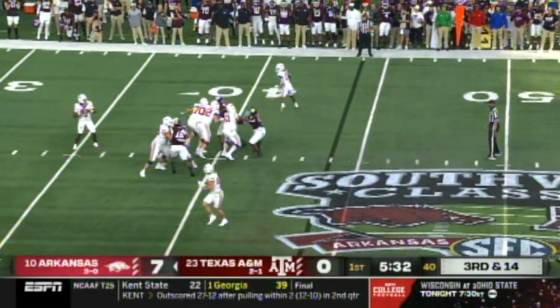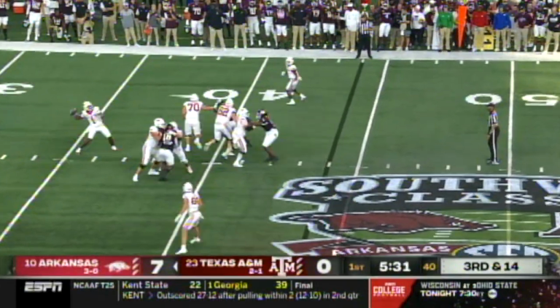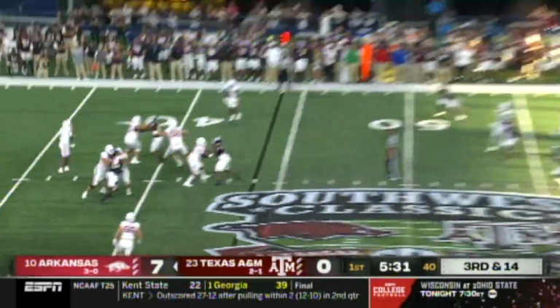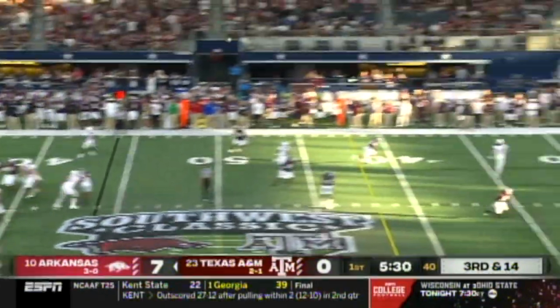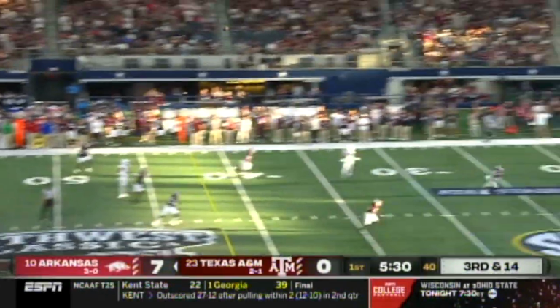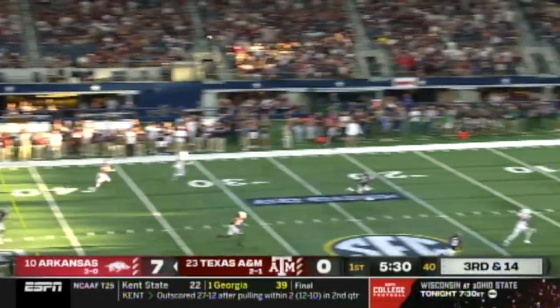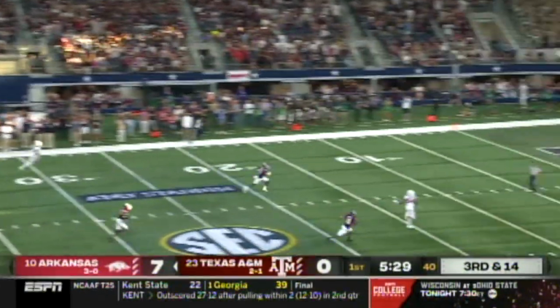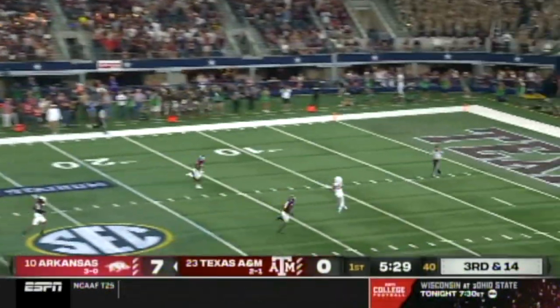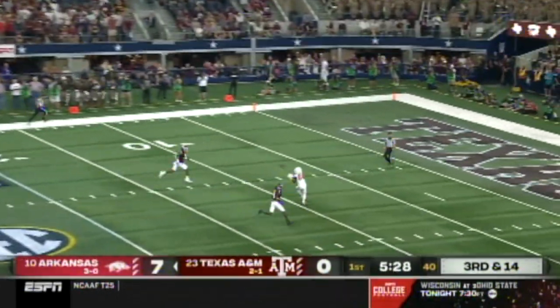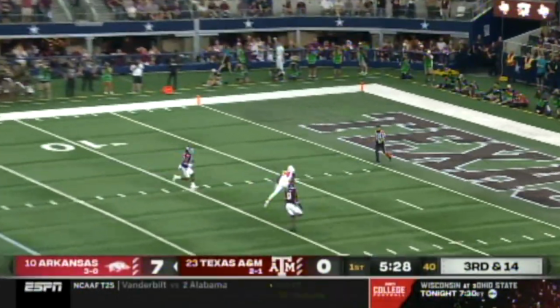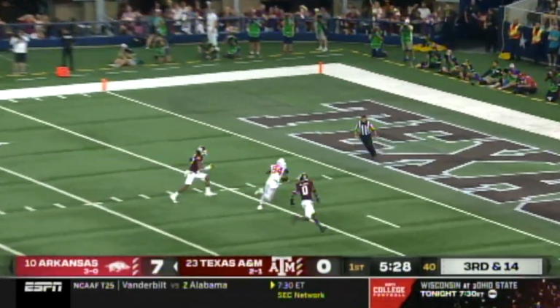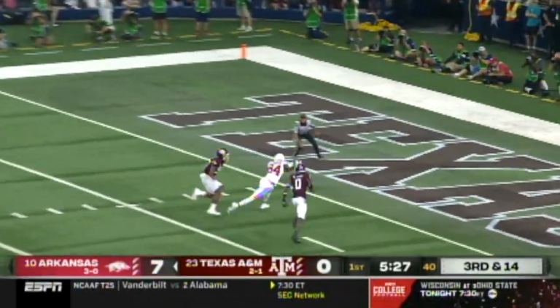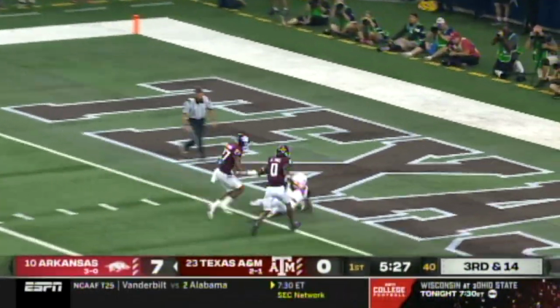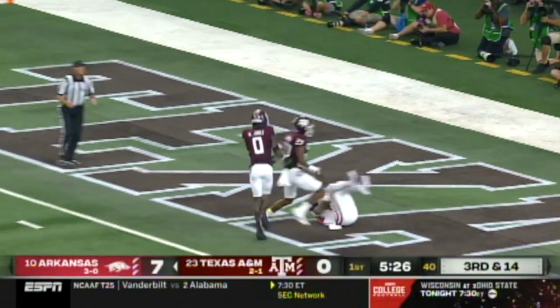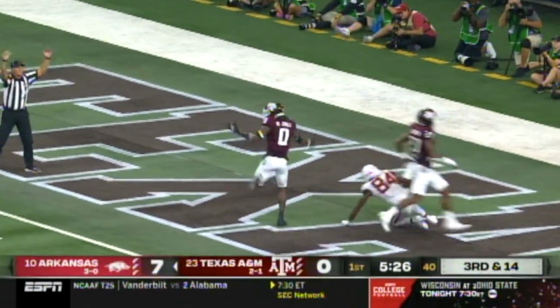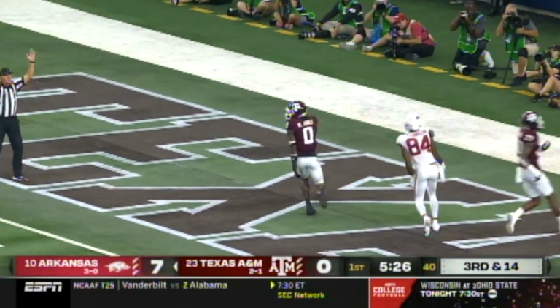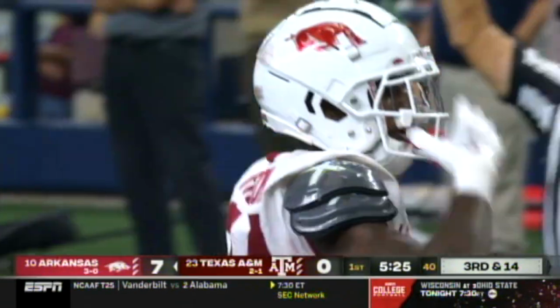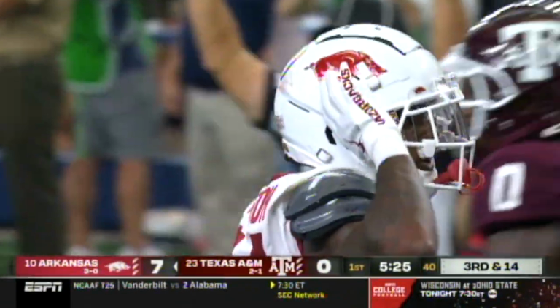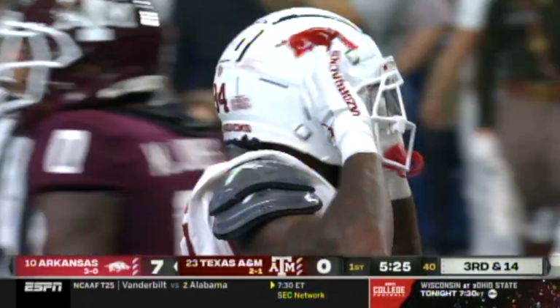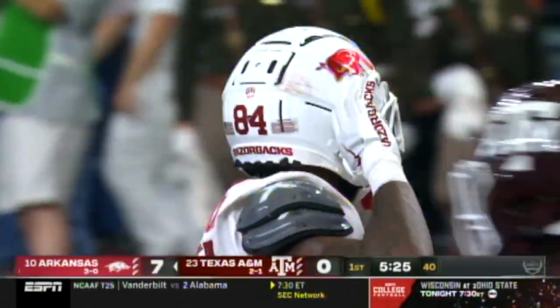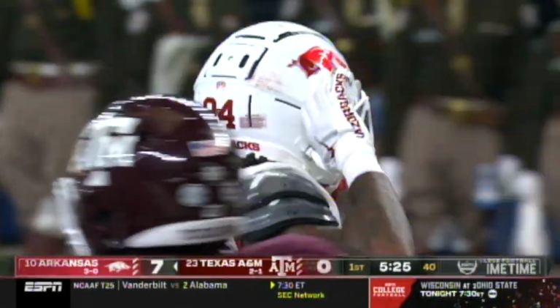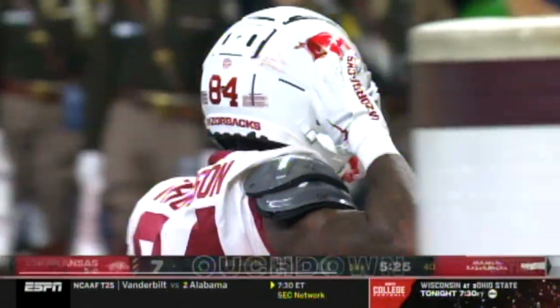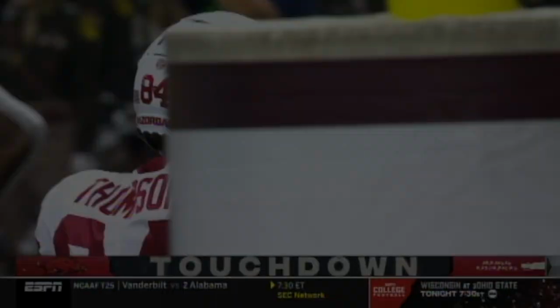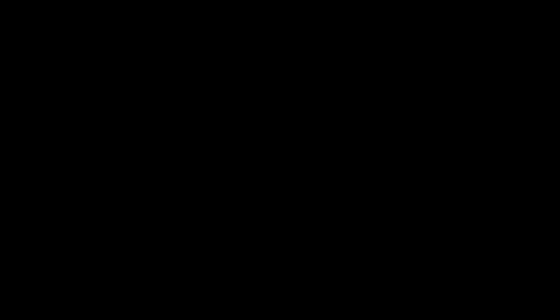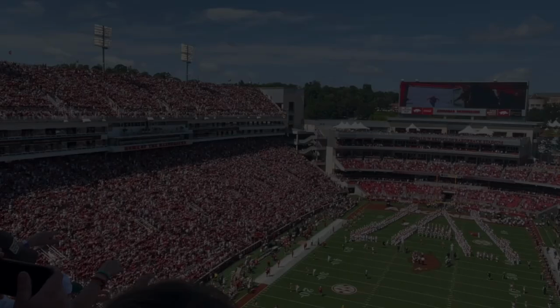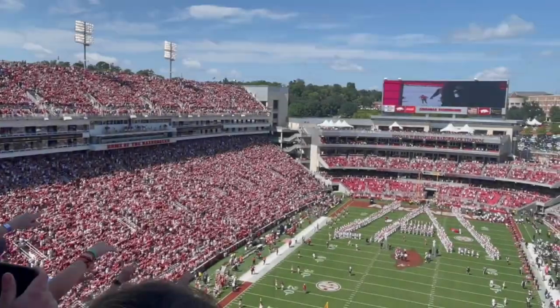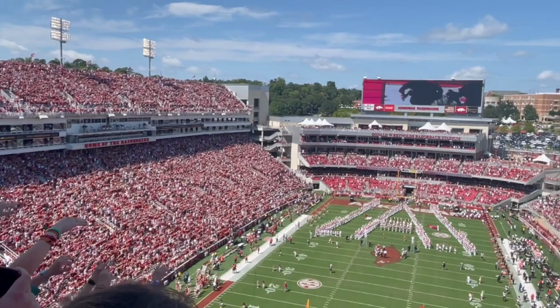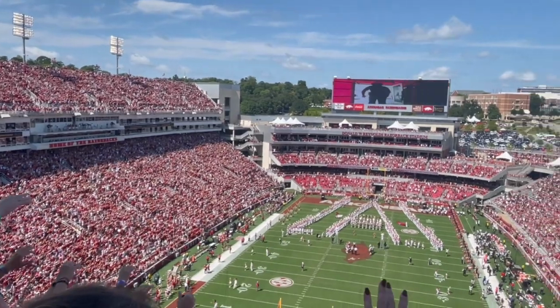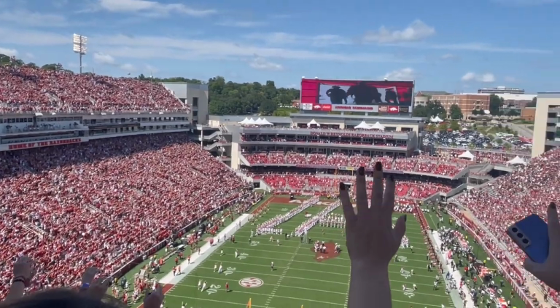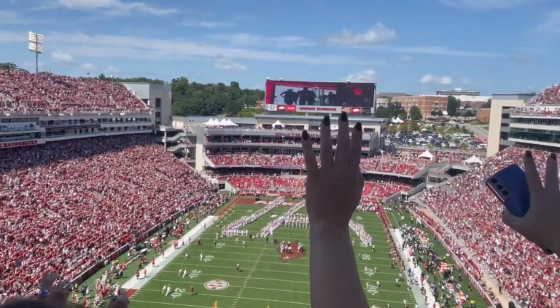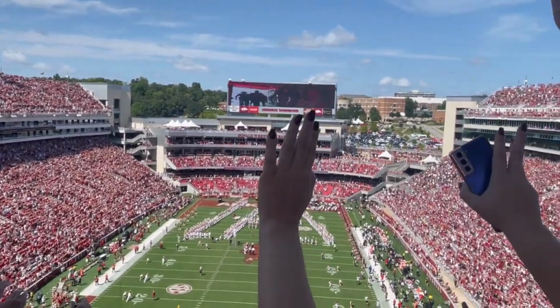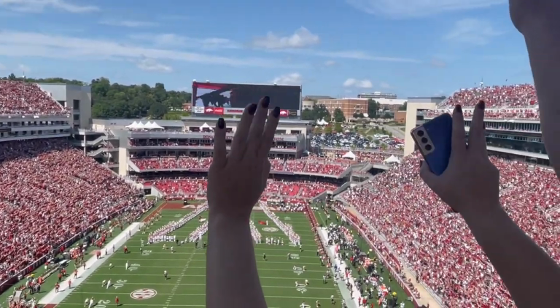Jefferson going deep, wide open — waiting for it and diving into the end zone is Warren Thompson! Oh my, call those hogs!